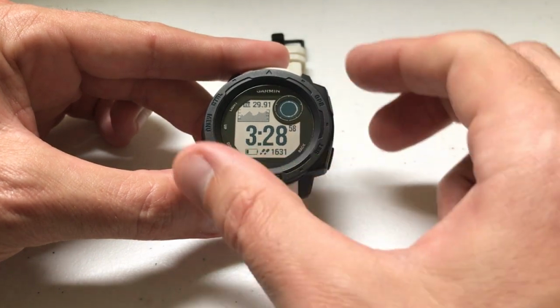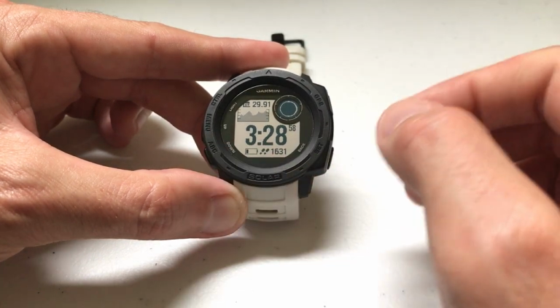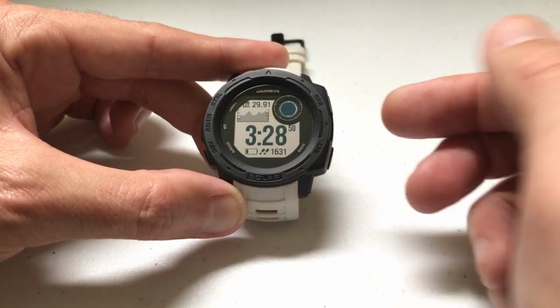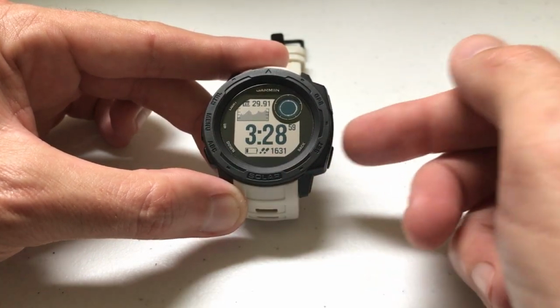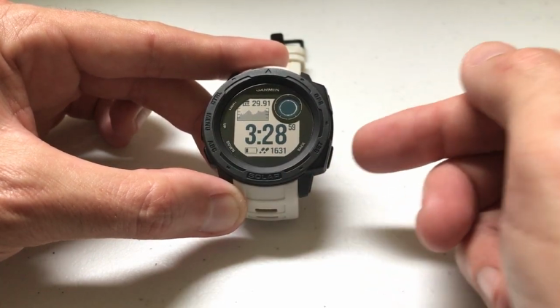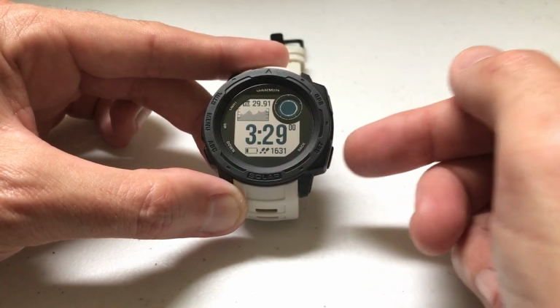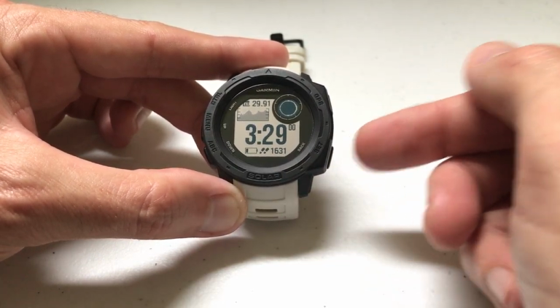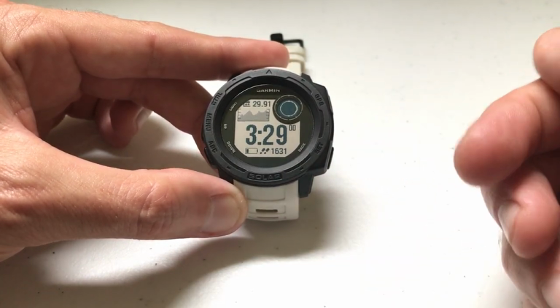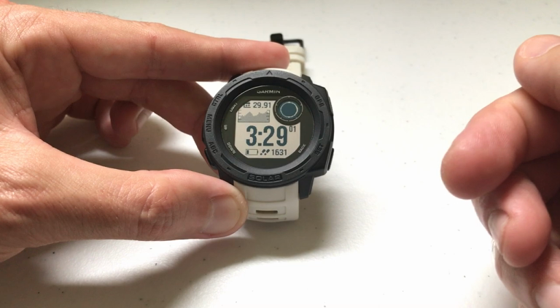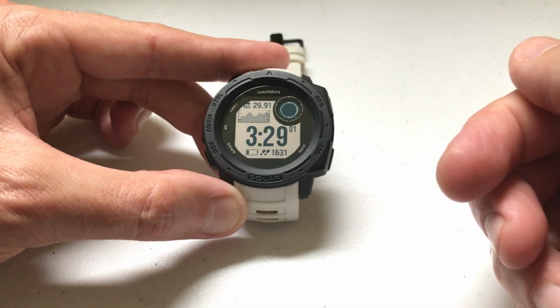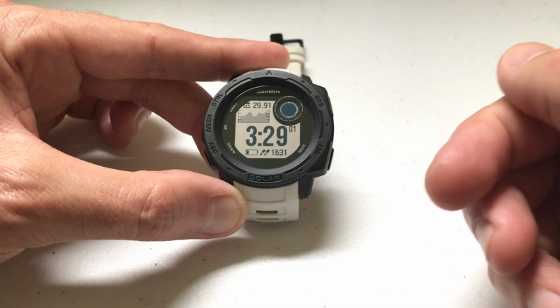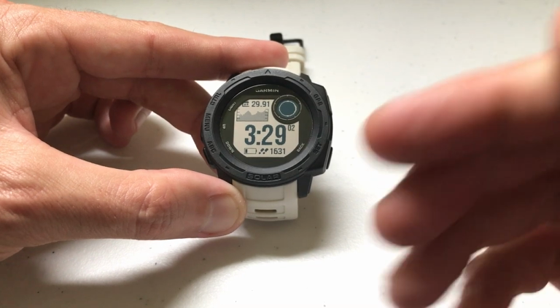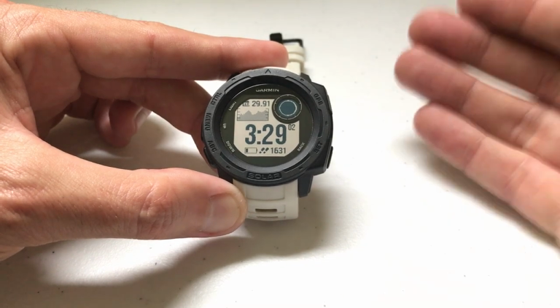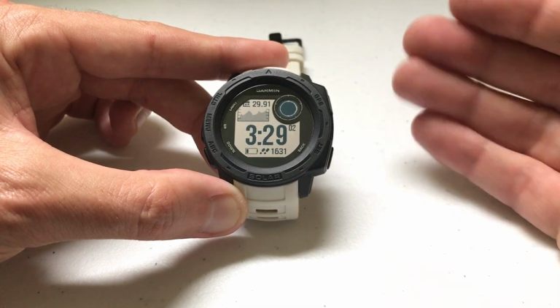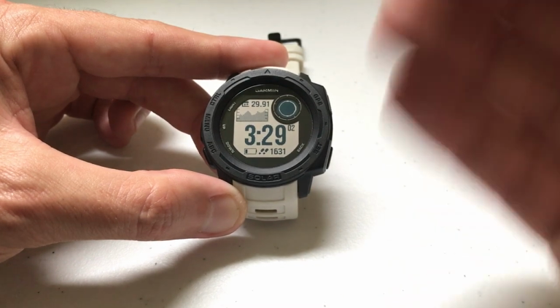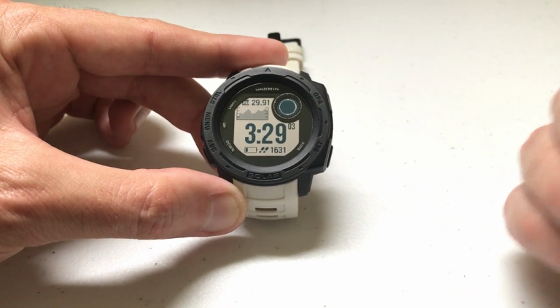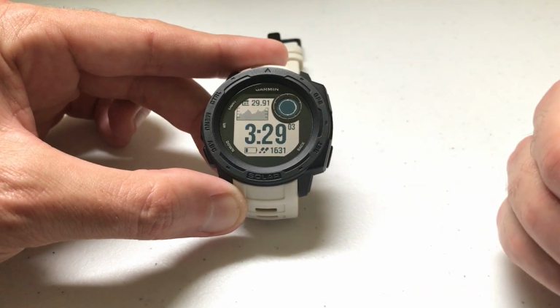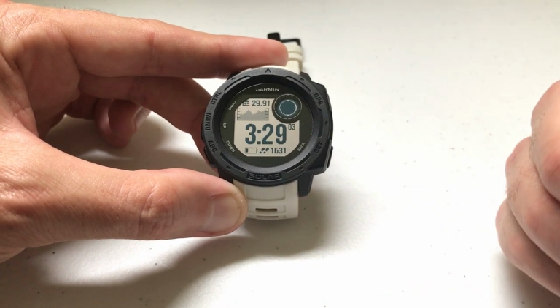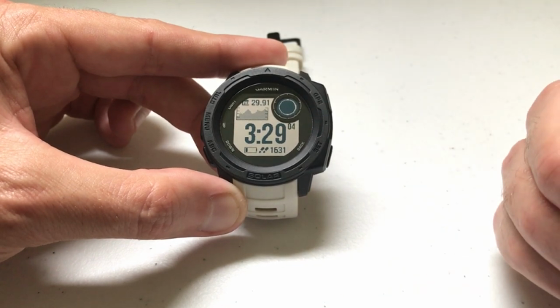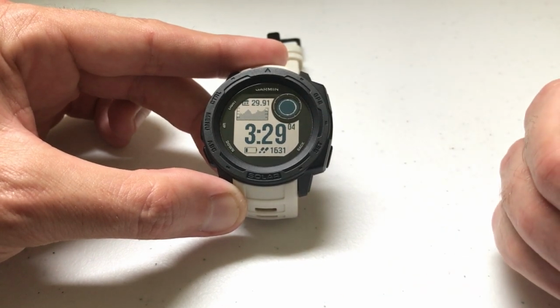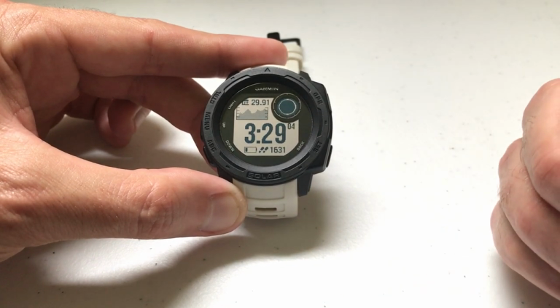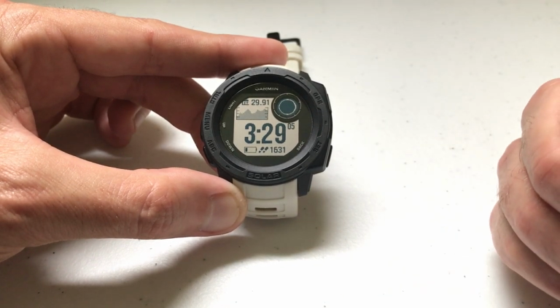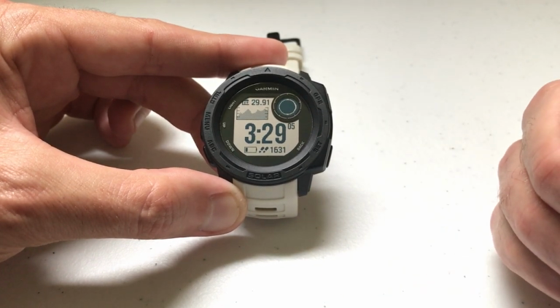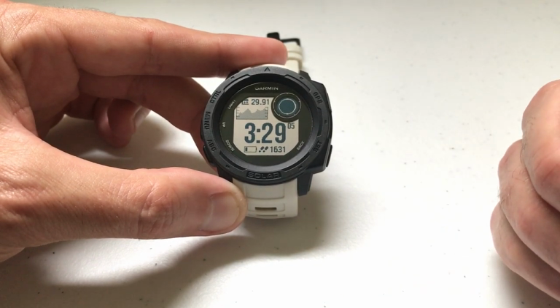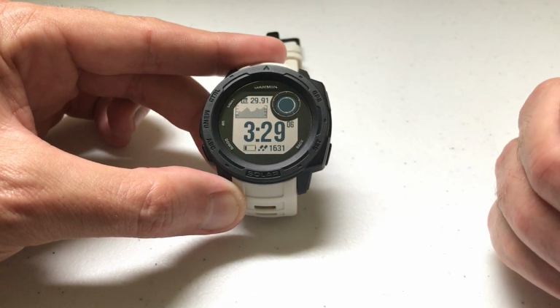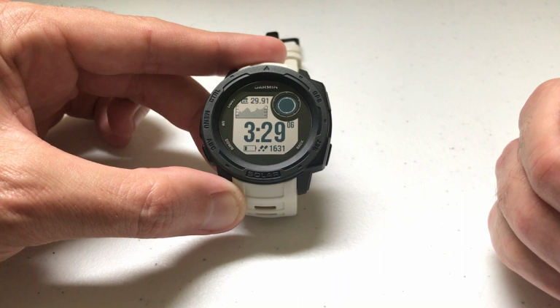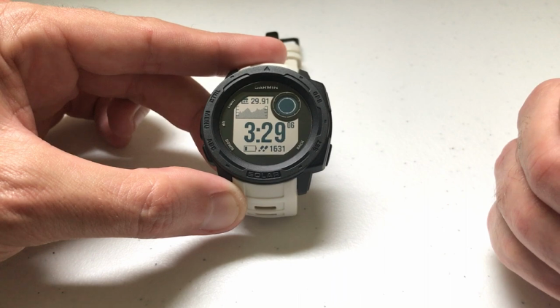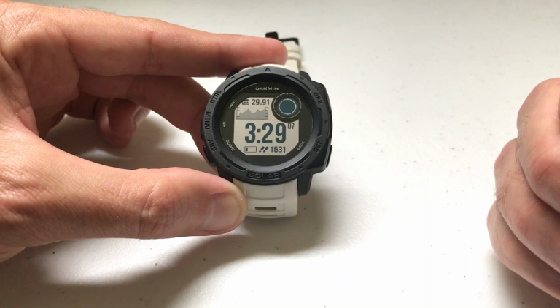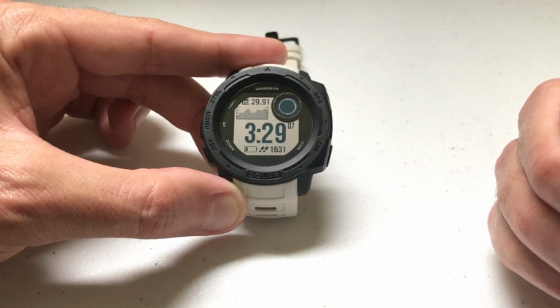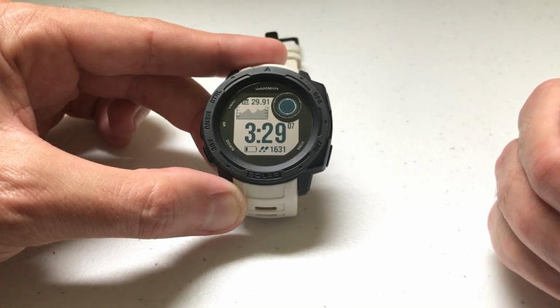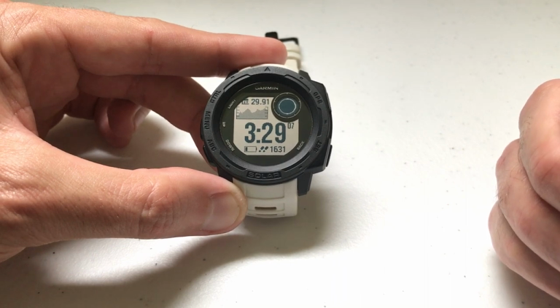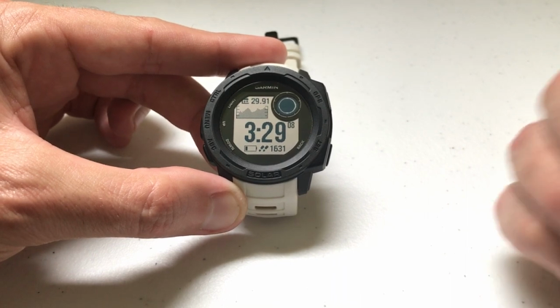That's a whole lot easier than sitting there pressing the back button repeatedly. Now, why they called it Widgets instead of just calling it home screen, I can't answer that. But that's a quick way to set that up as a hotkey — you don't have to use GPS and up, you can use any available combination. I hope that makes sense and helps you out. As always, if you've got any questions, post them in the comments — I'd be happy to help. Thanks for watching.